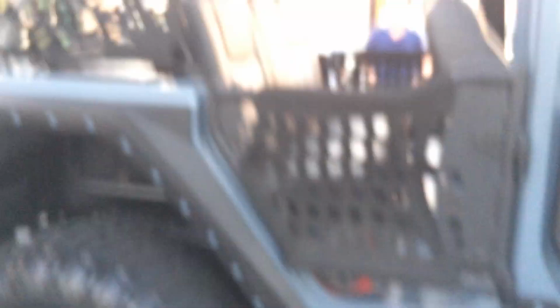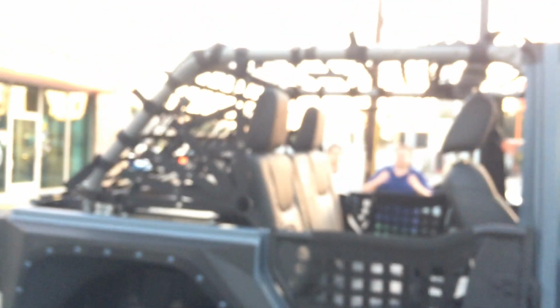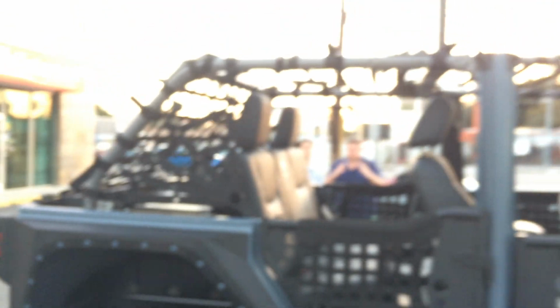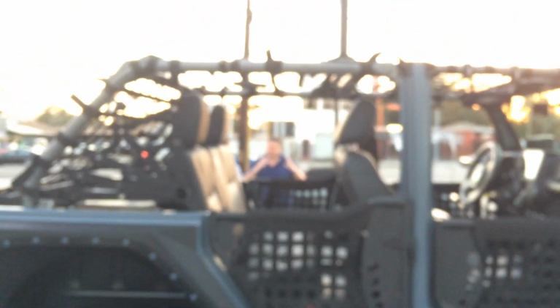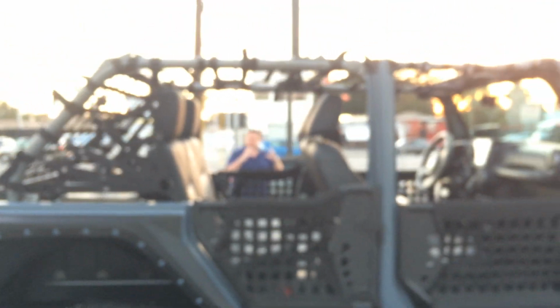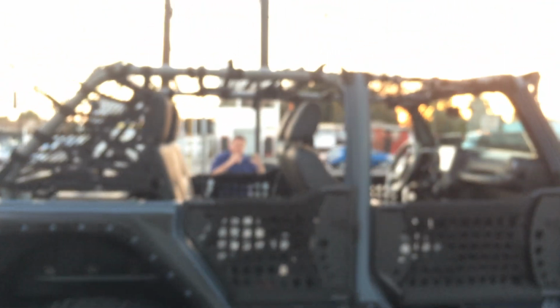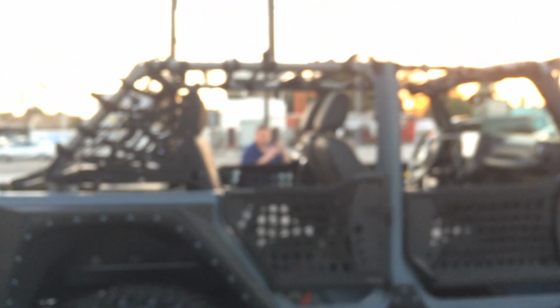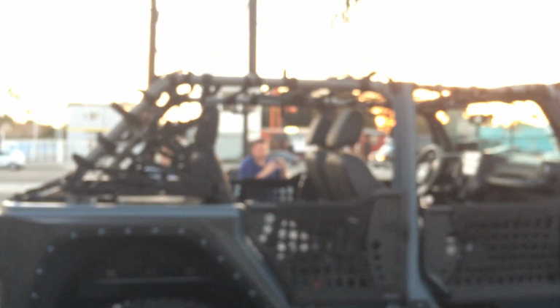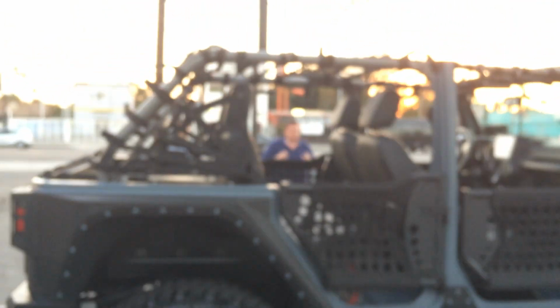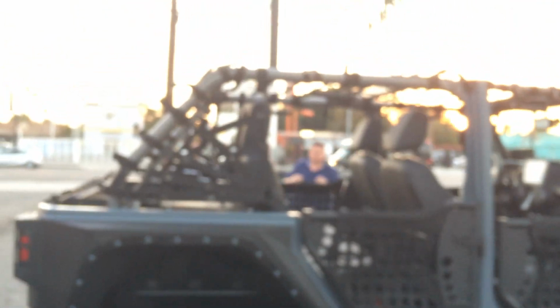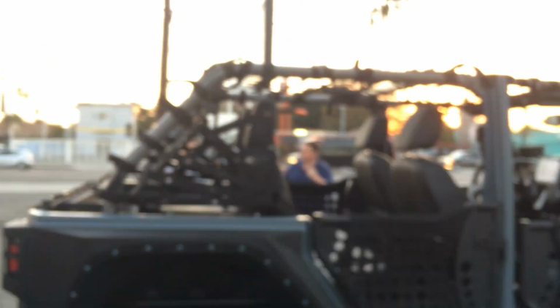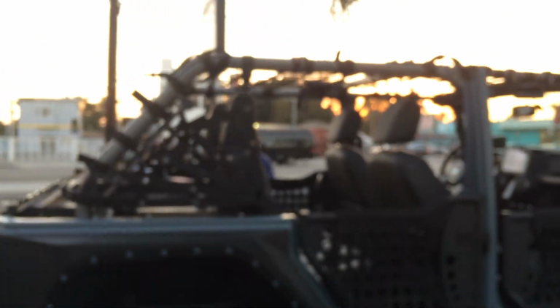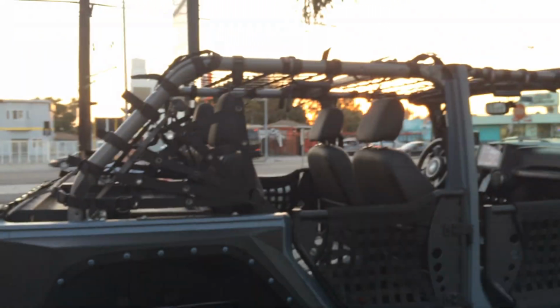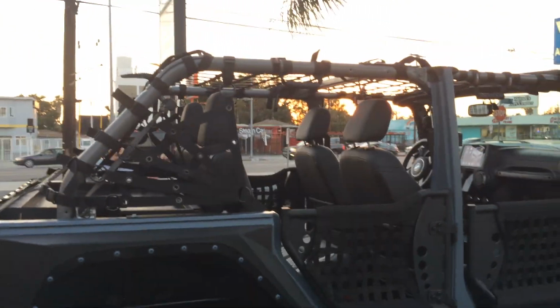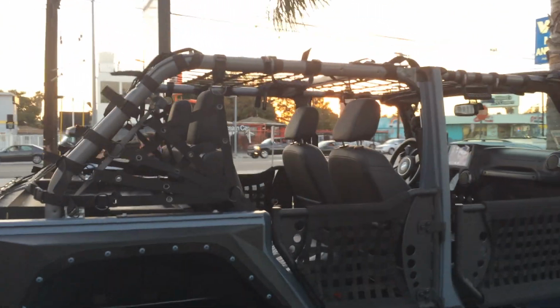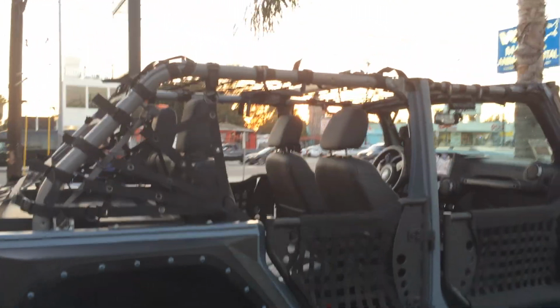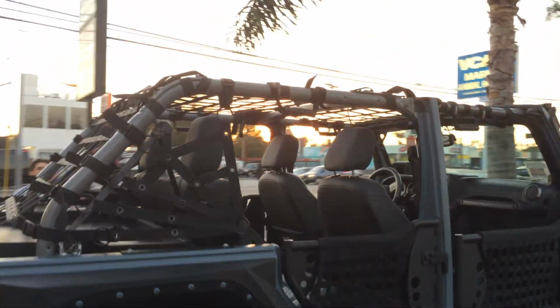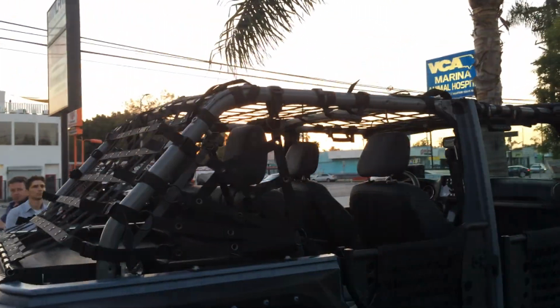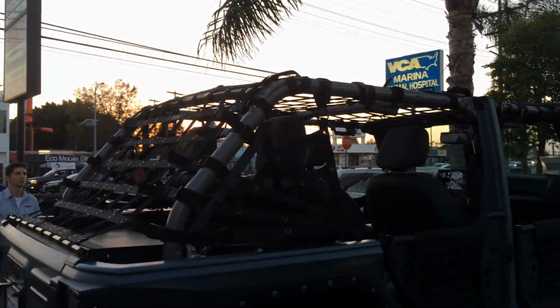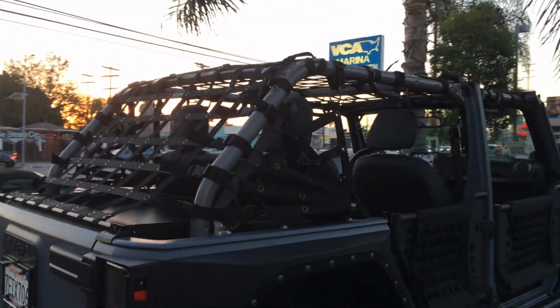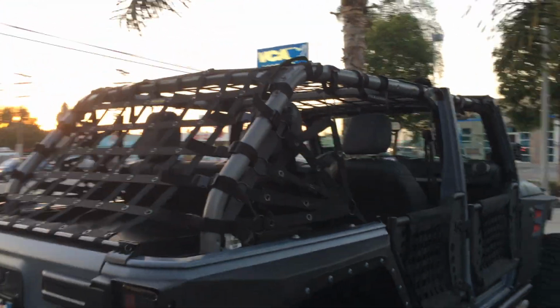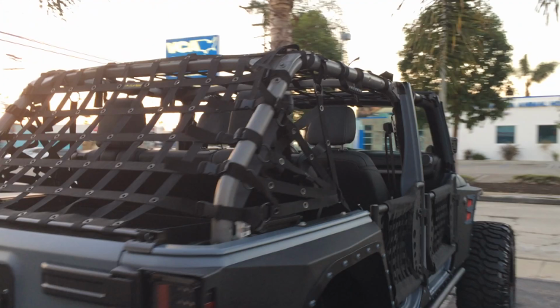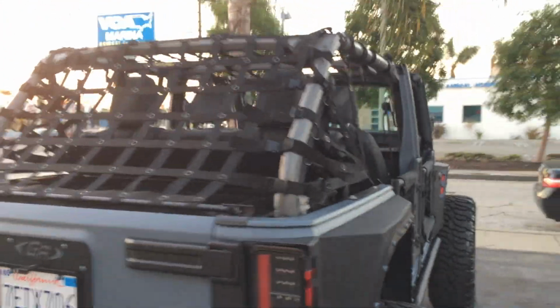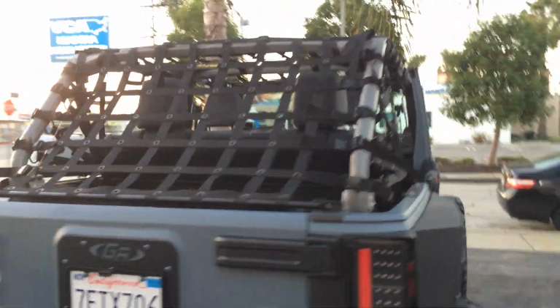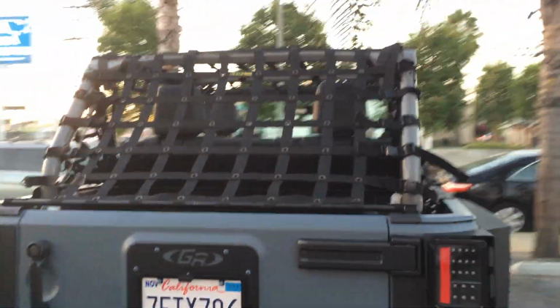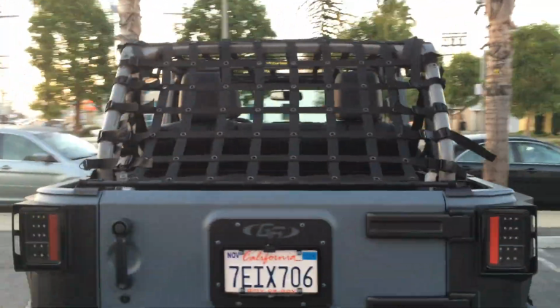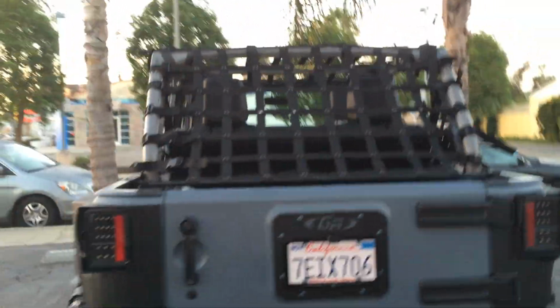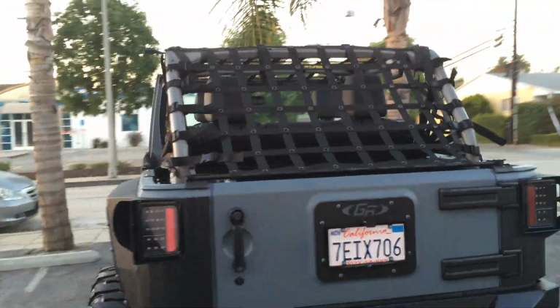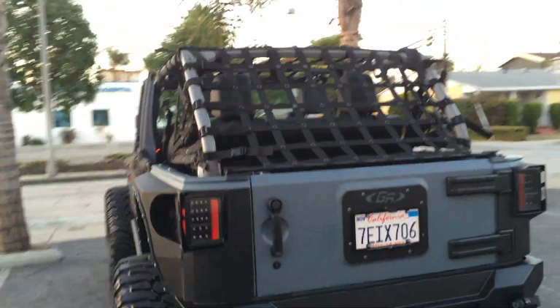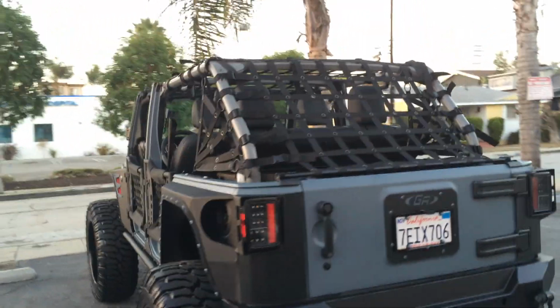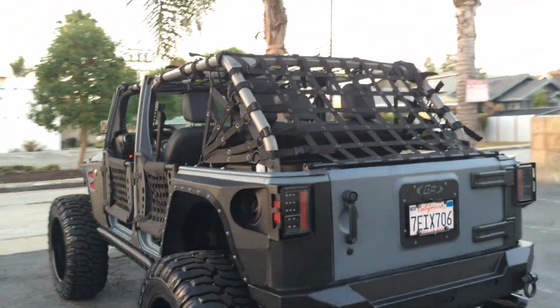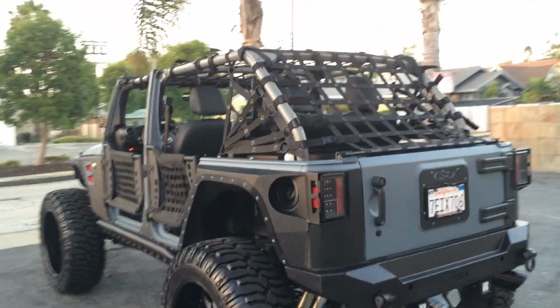We got the Spyder sides finally on the back of the Jeep, so let's go around and take a look at it. Kind of completing the look here with a nice beautiful California sunset on the Jeep Punisher — going all the way around to show you the back.